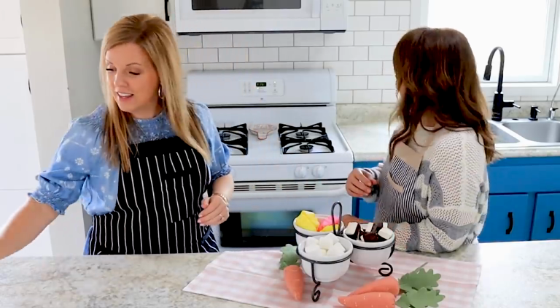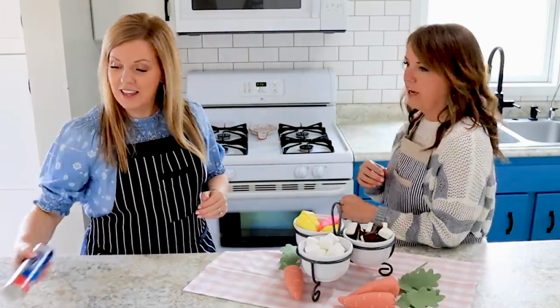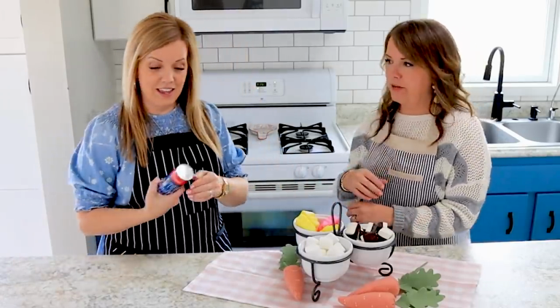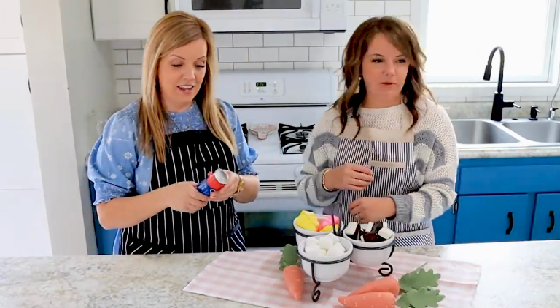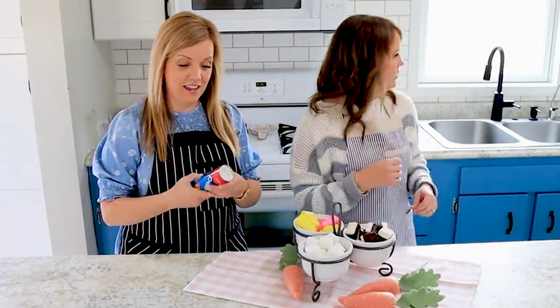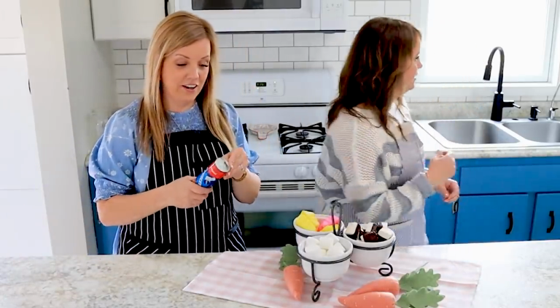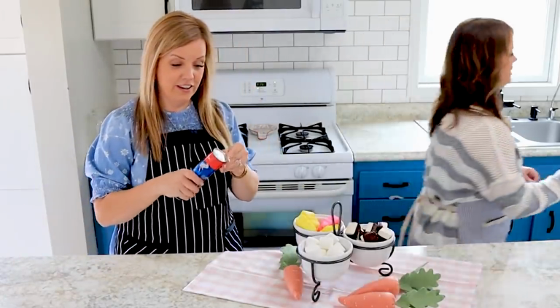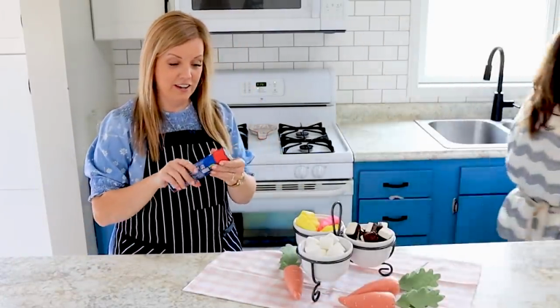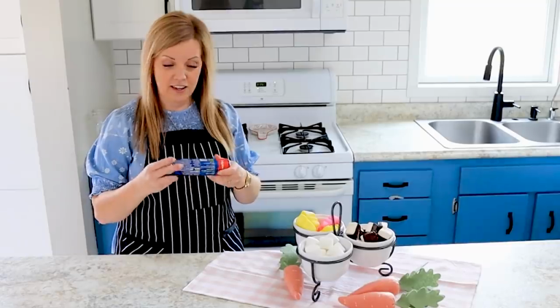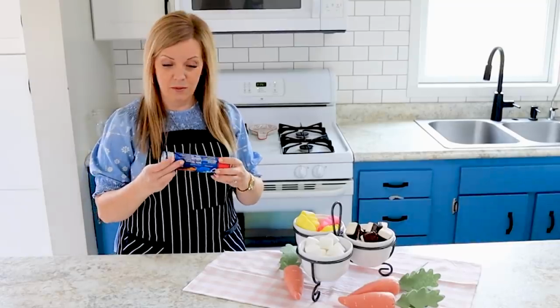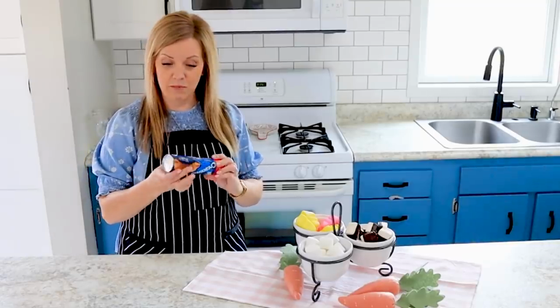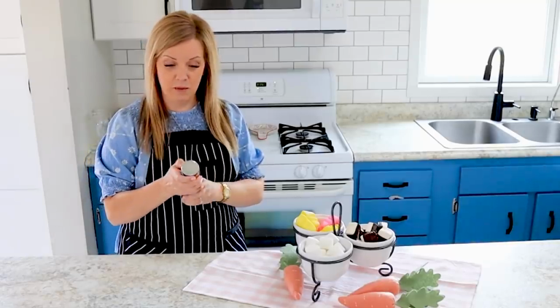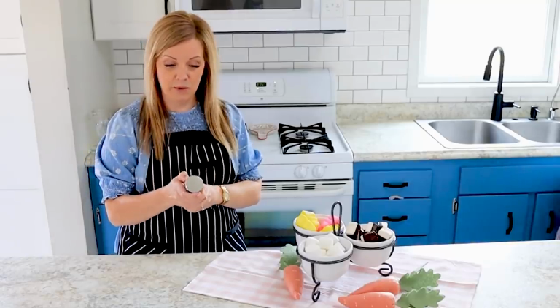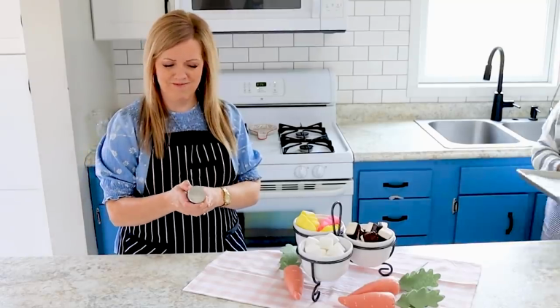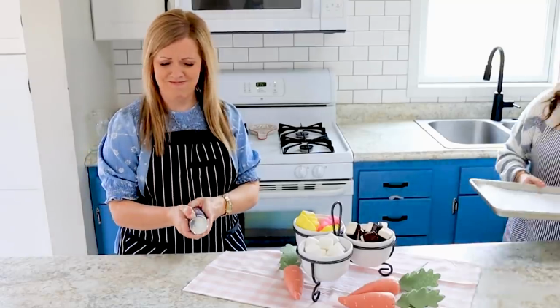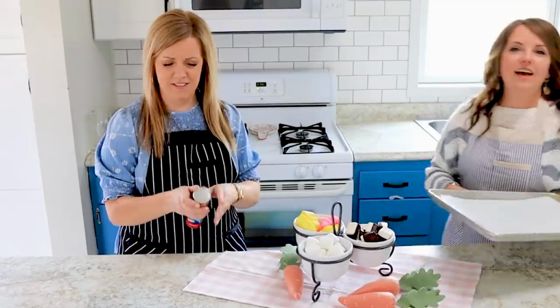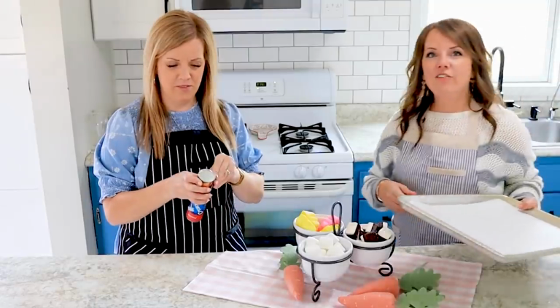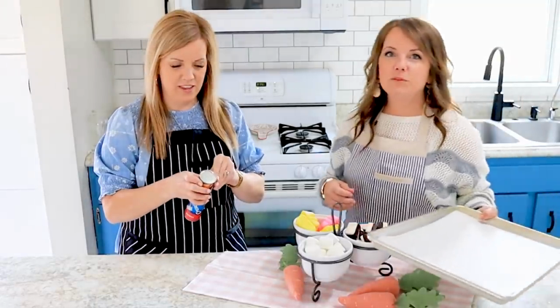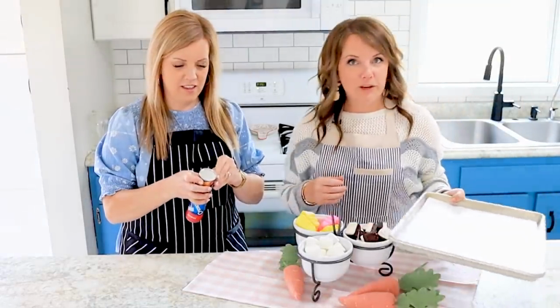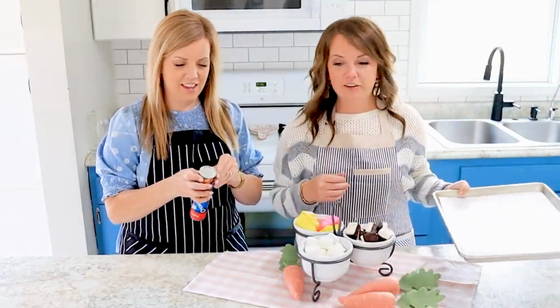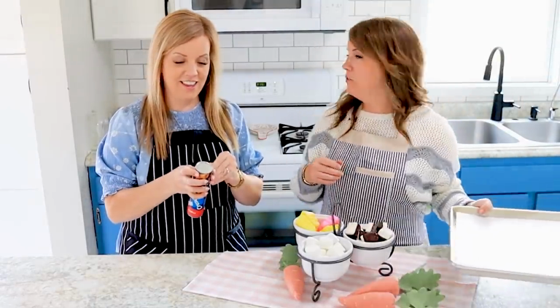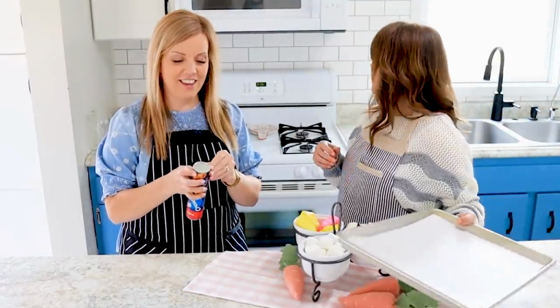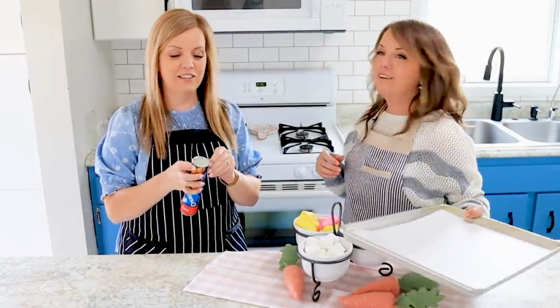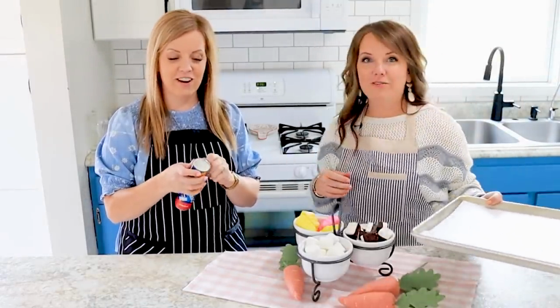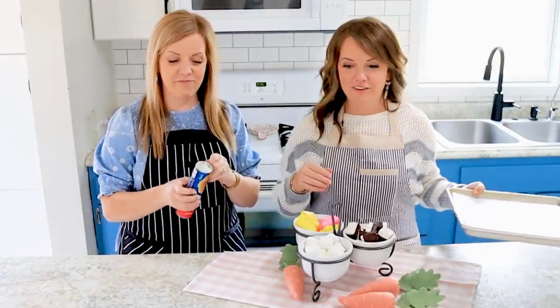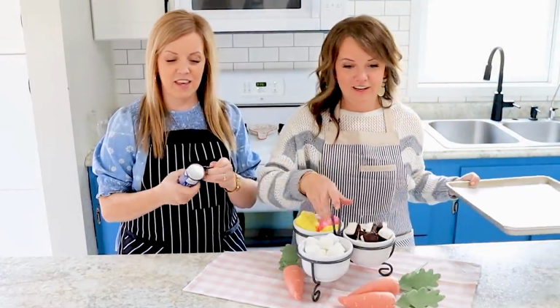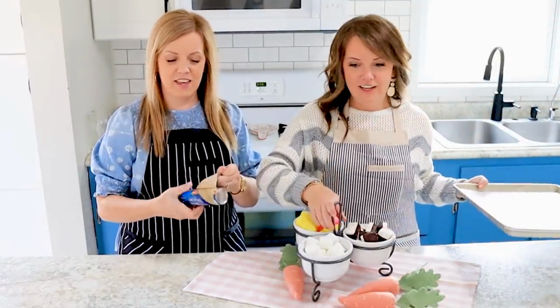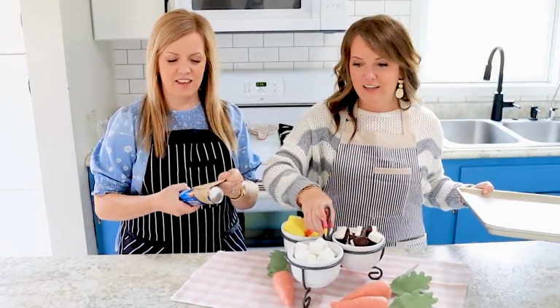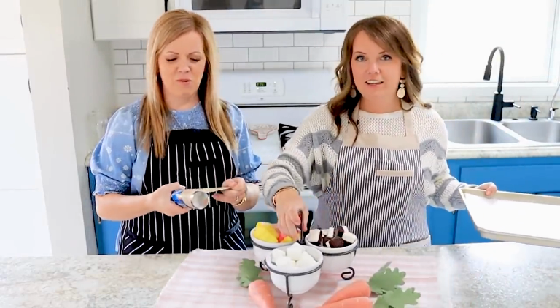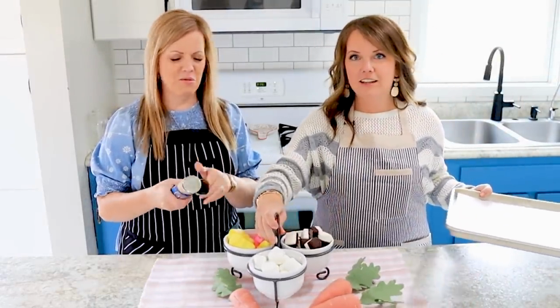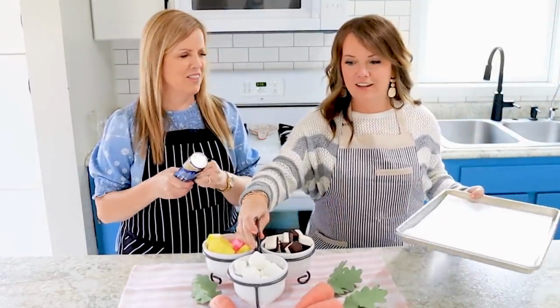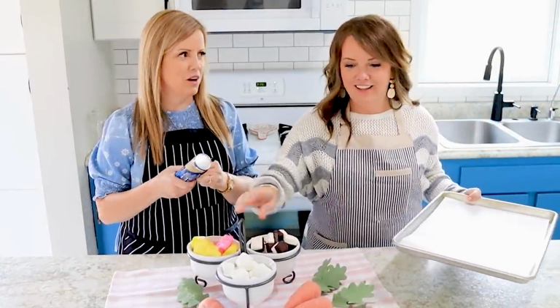We have our prepared baking sheets. I'm going to pop this bad boy open. The oven has been preheated to 375.